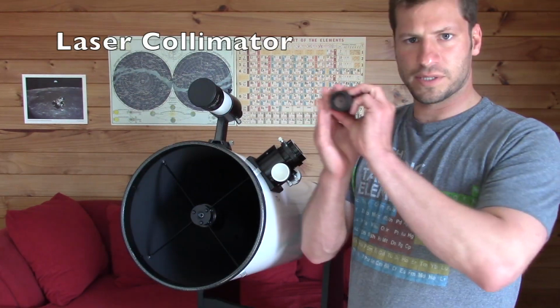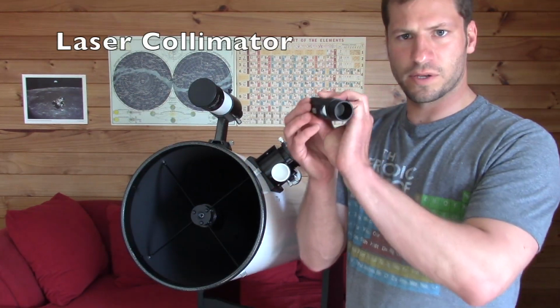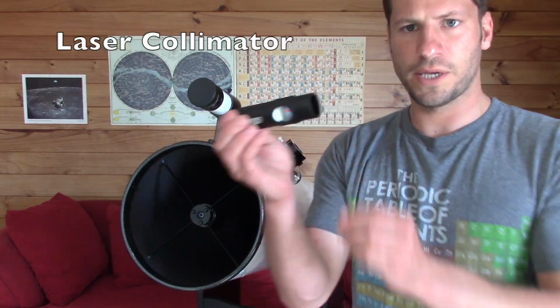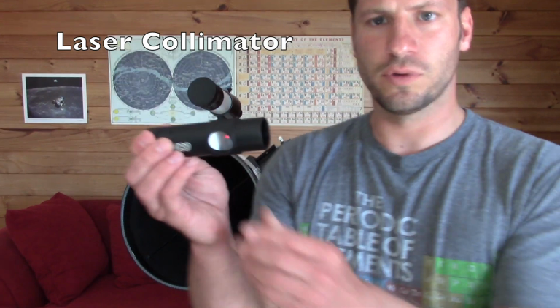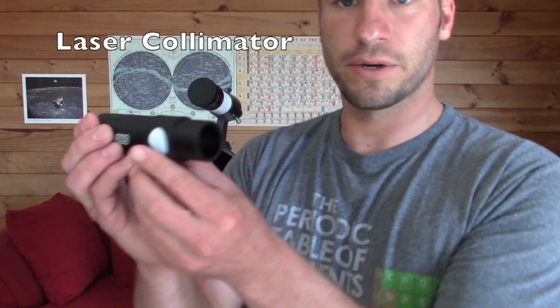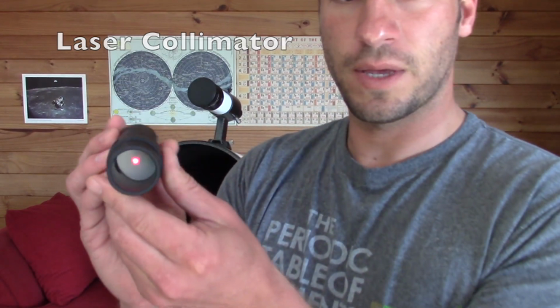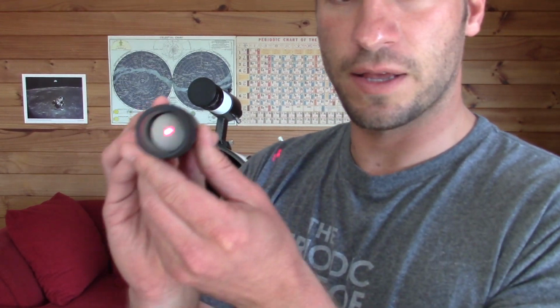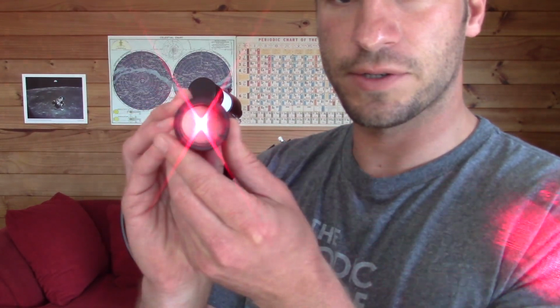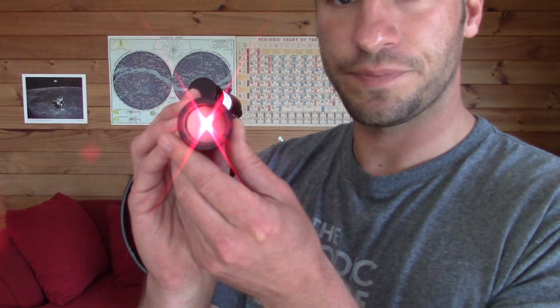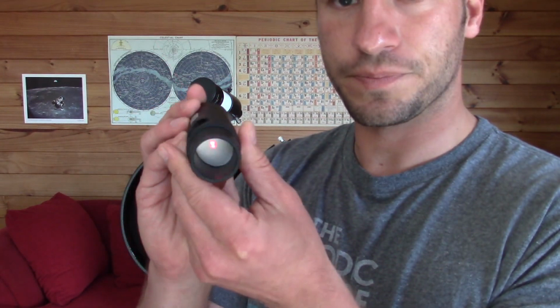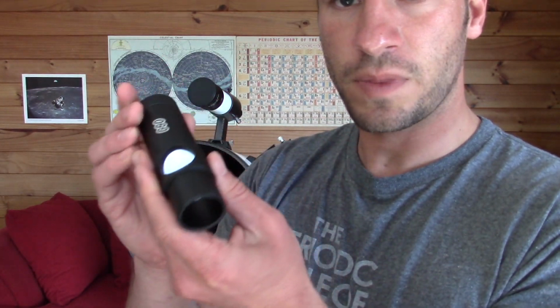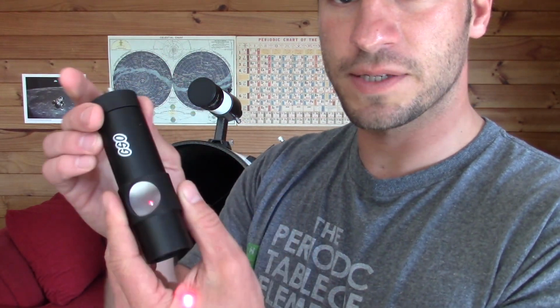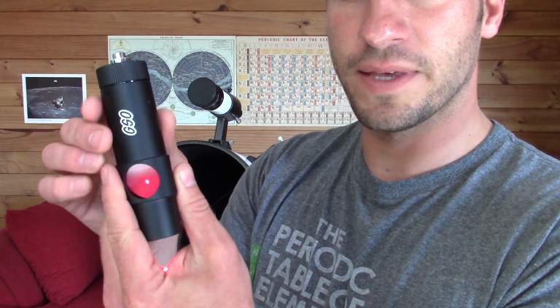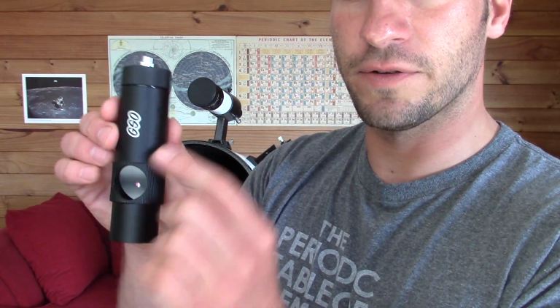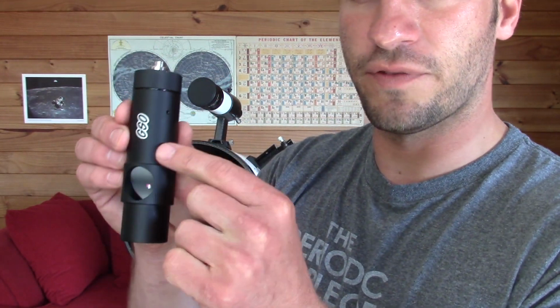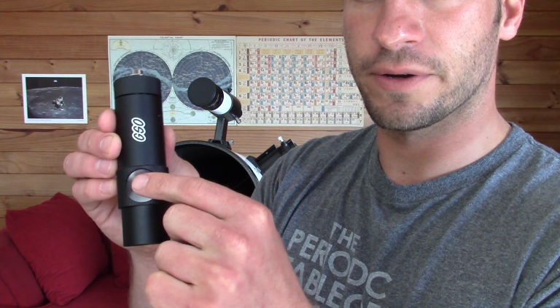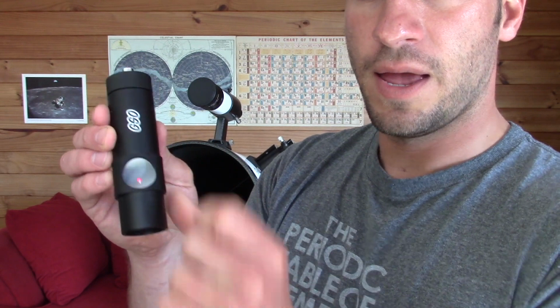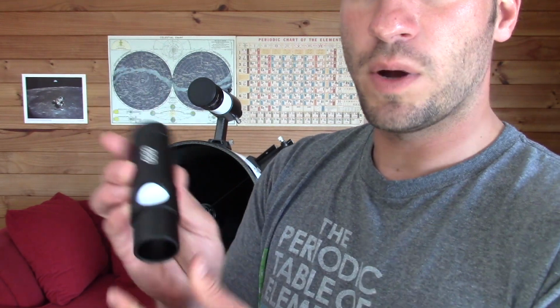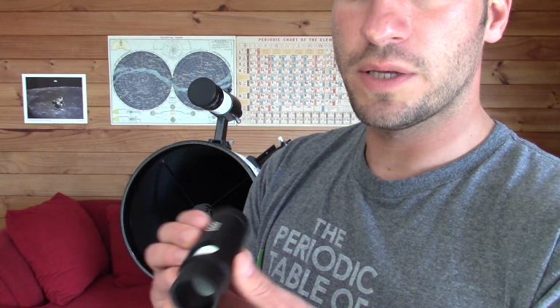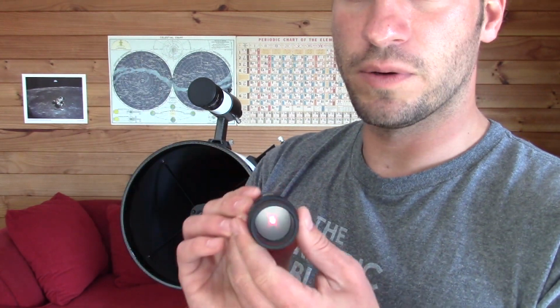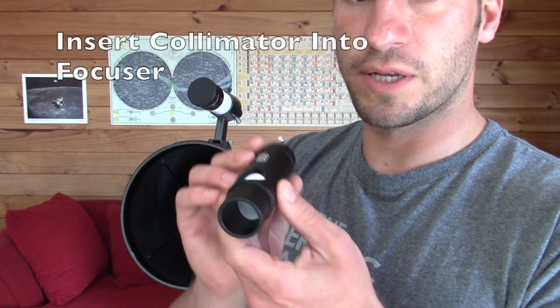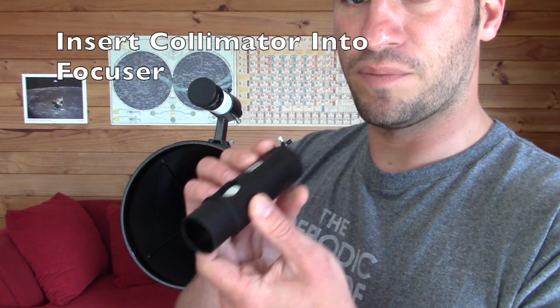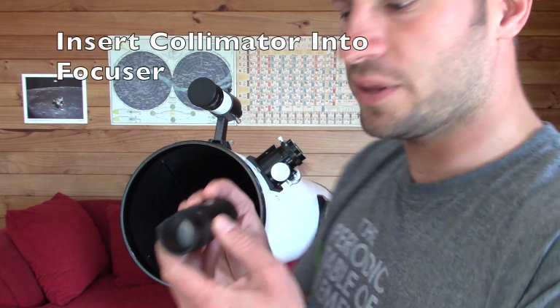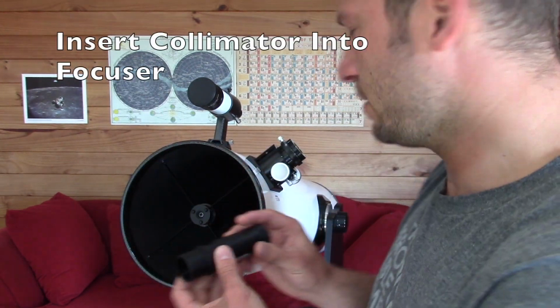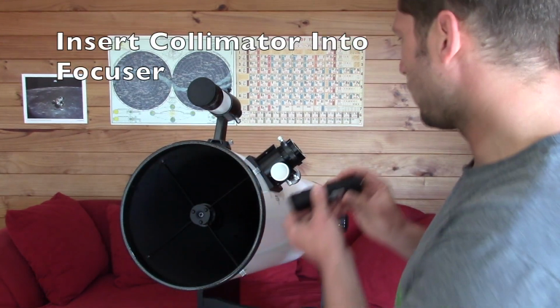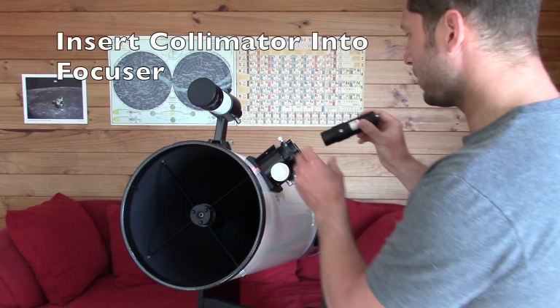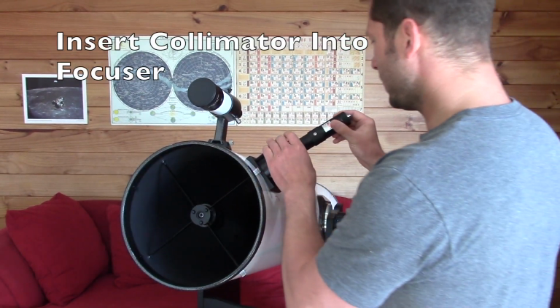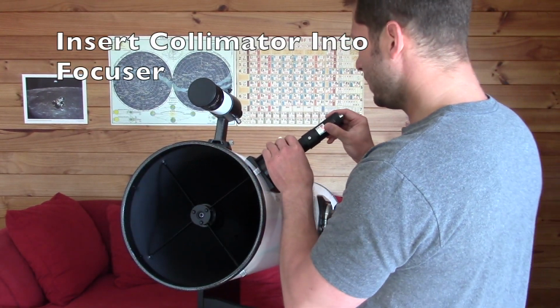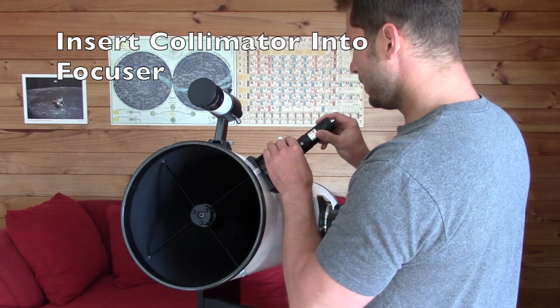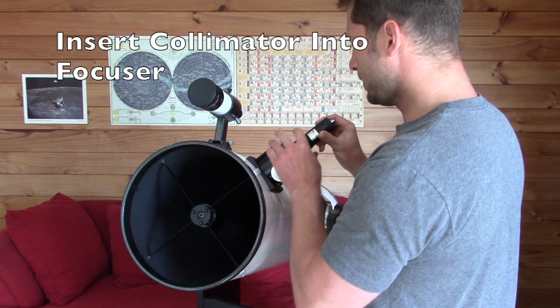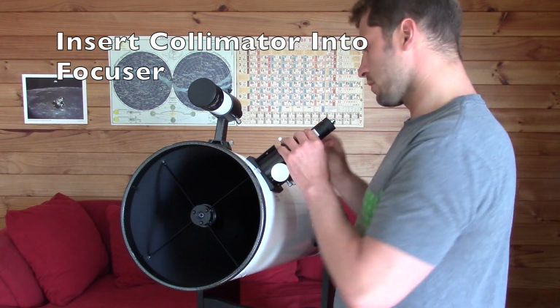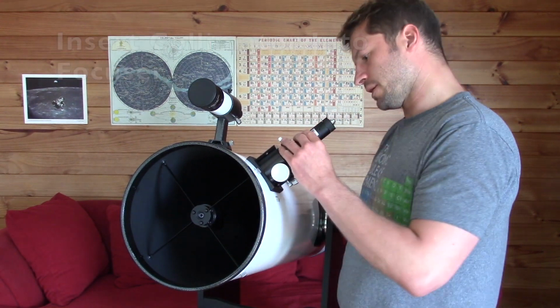Here's the collimation tool right here — it's got a laser and it's got this little viewfinder. What you want to do is put the collimator in the telescope like this.